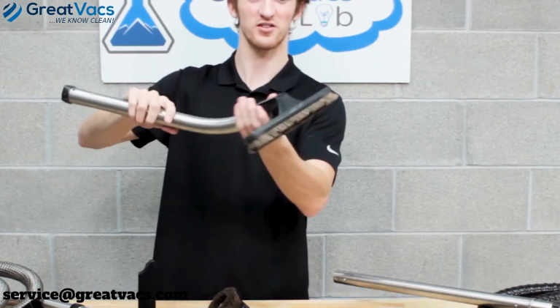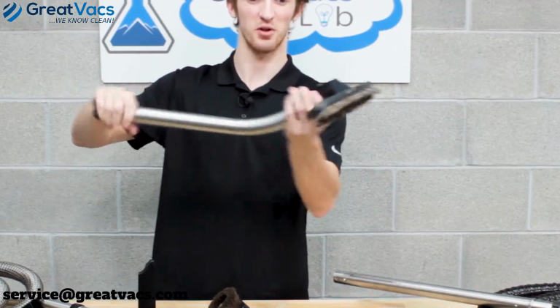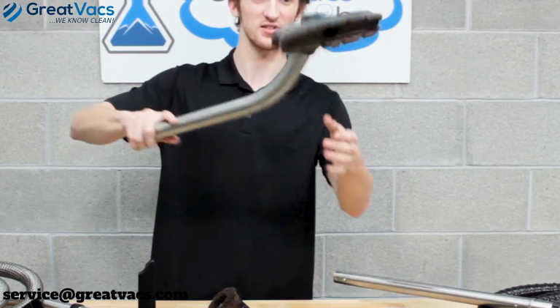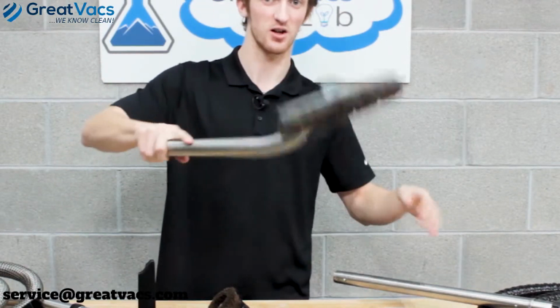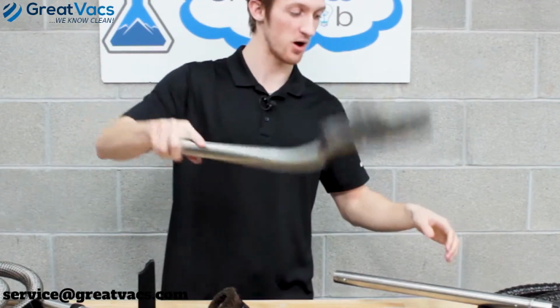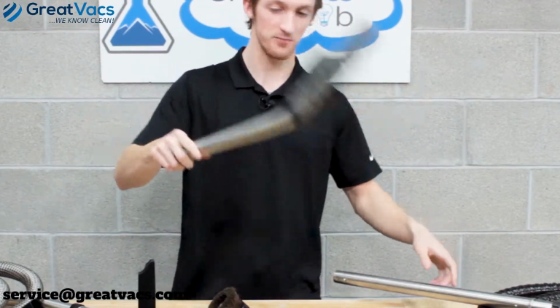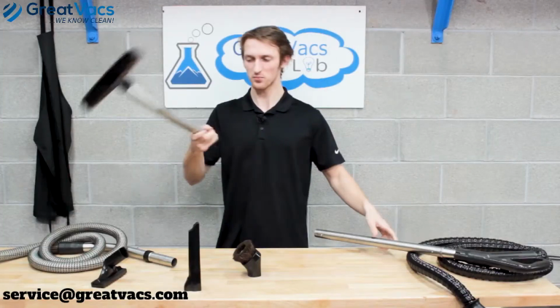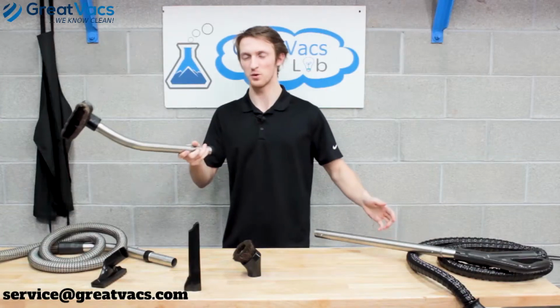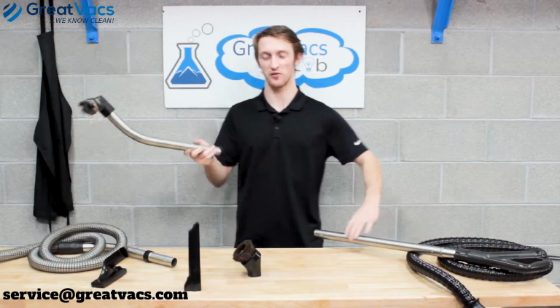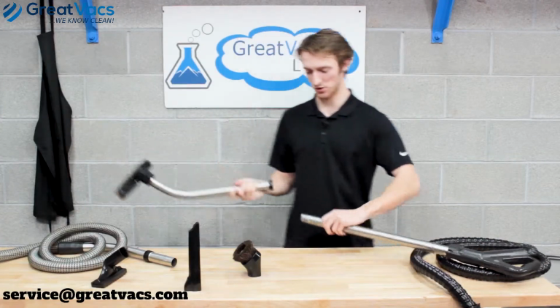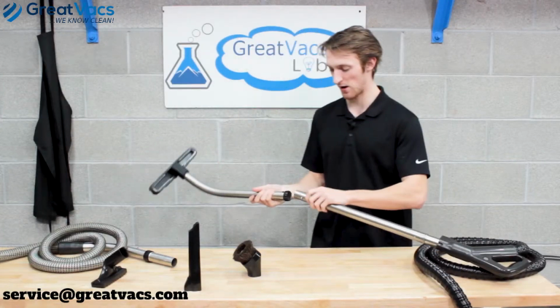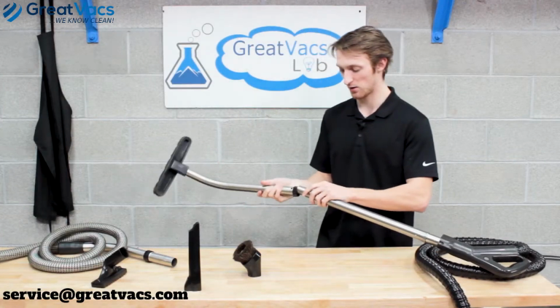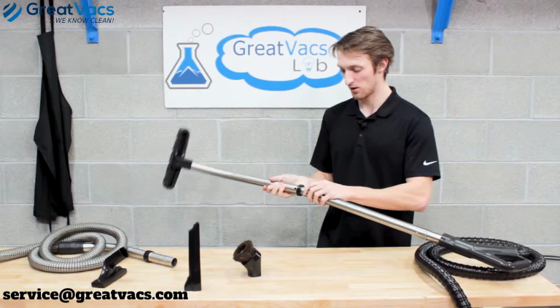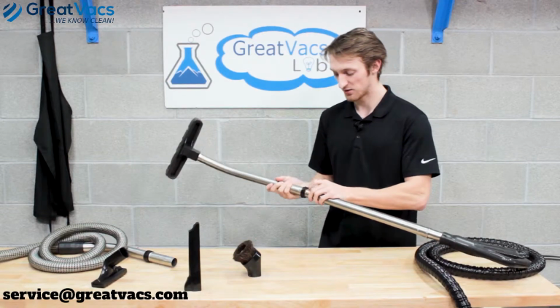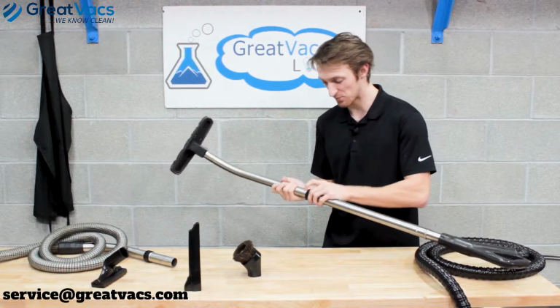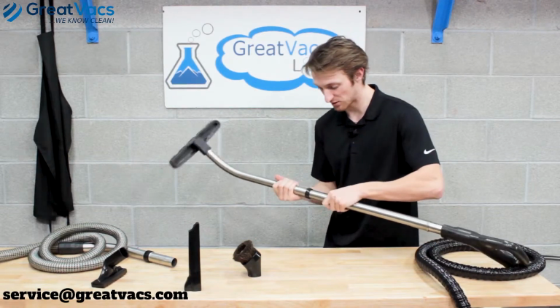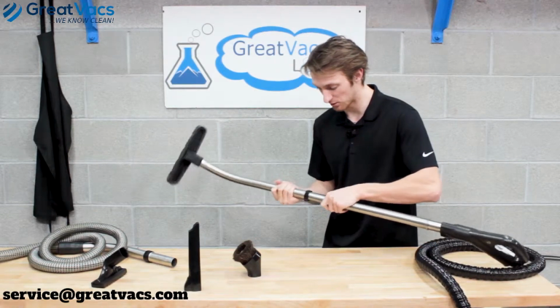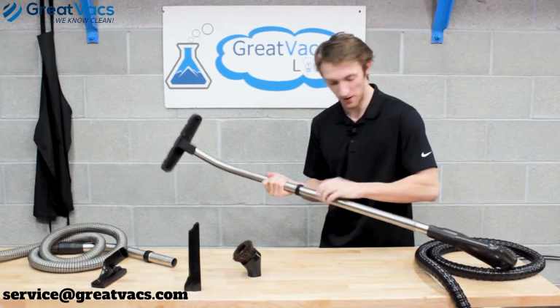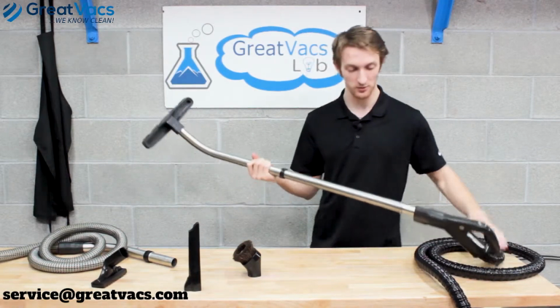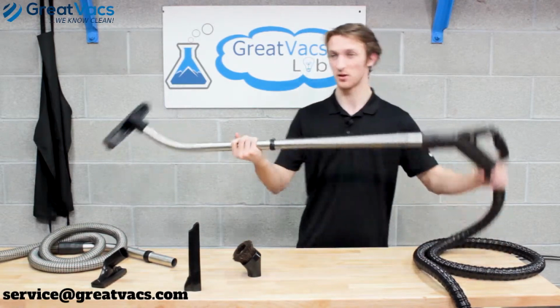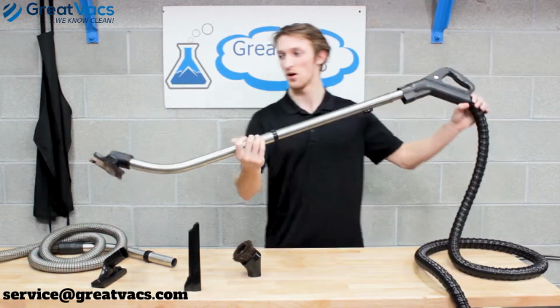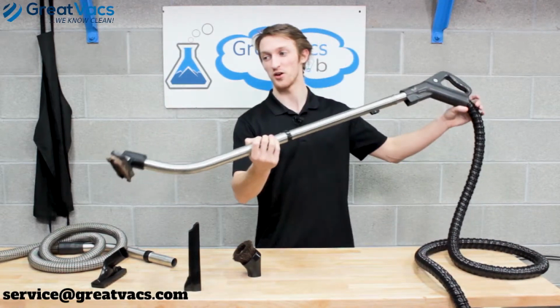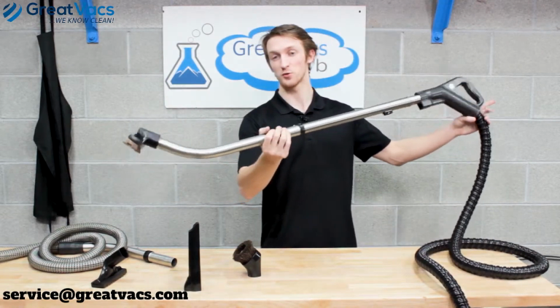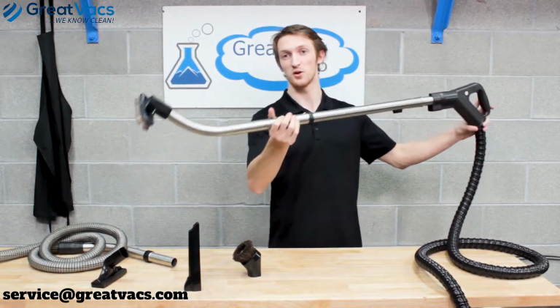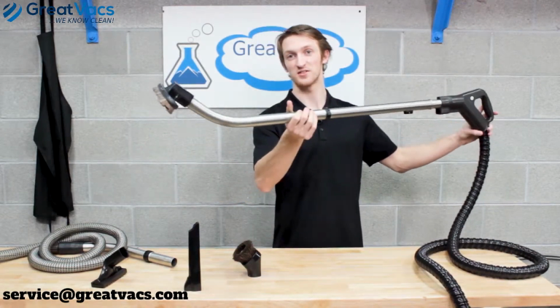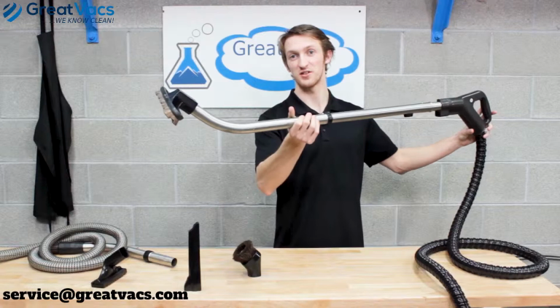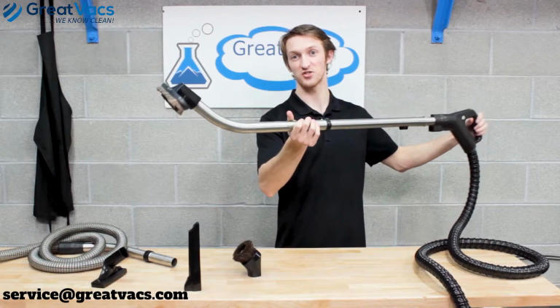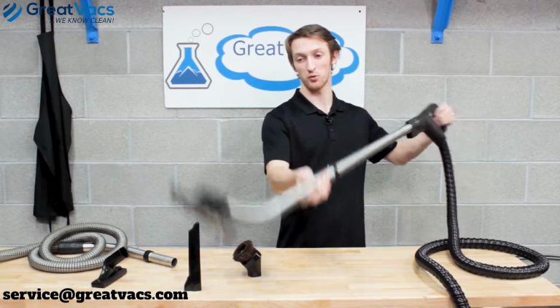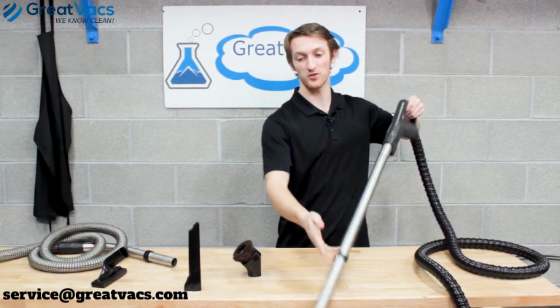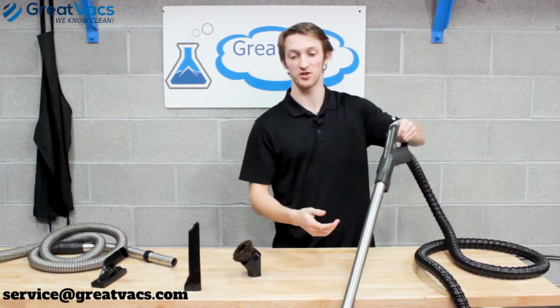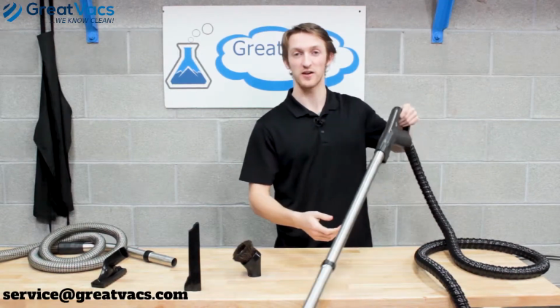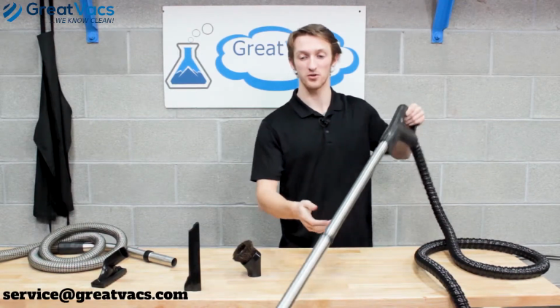Once it goes in, twist it so it locks into place and it's not coming off. Once you have it on, go ahead and attach it back to your main hose. You've got your floor tool successfully attached to both wands and you're good to vacuum around your house.